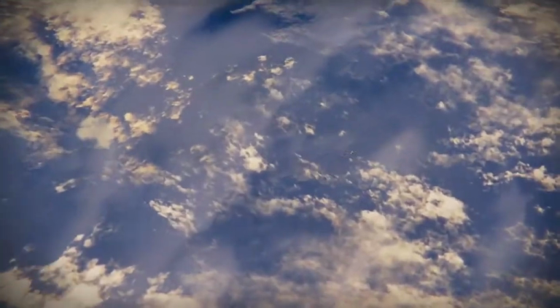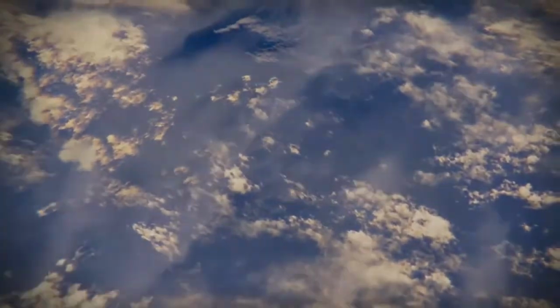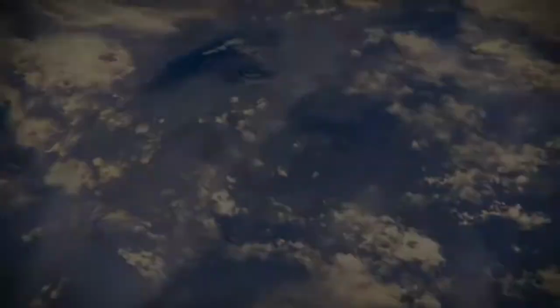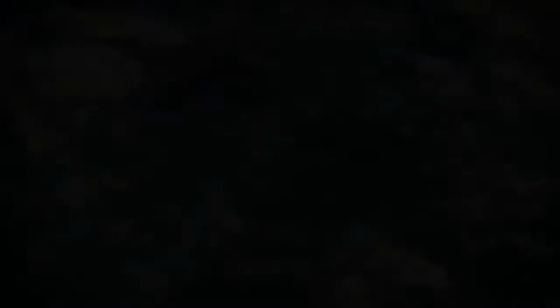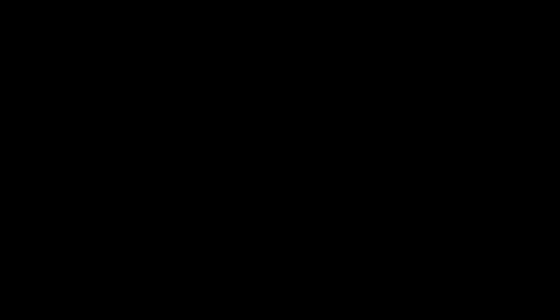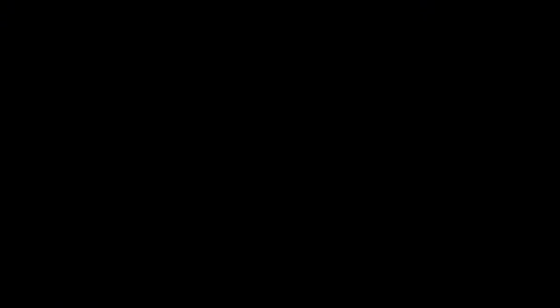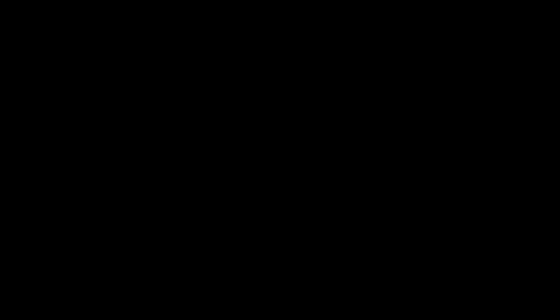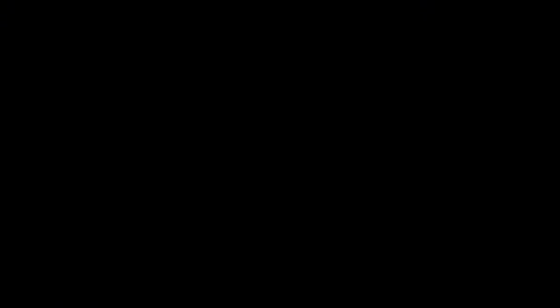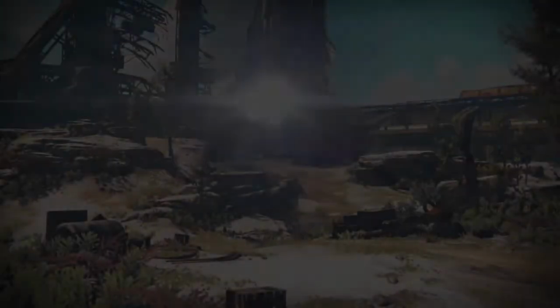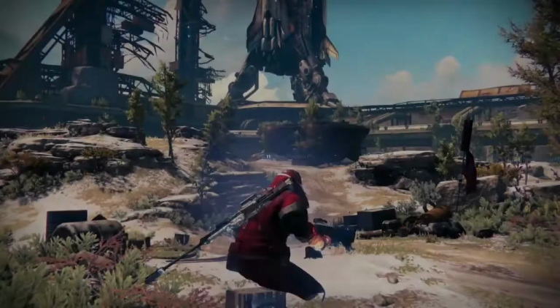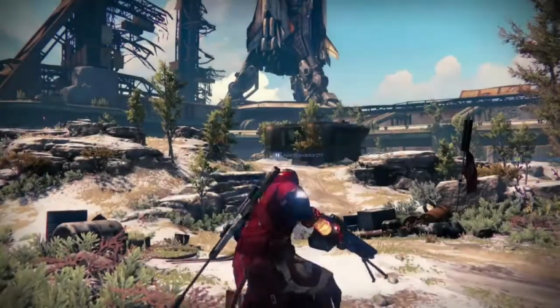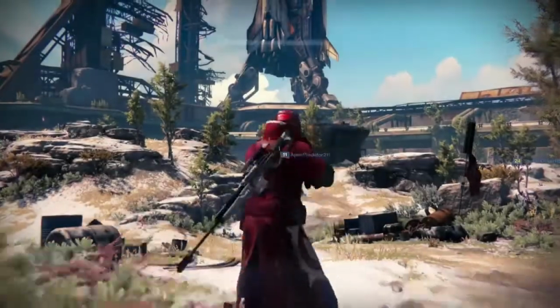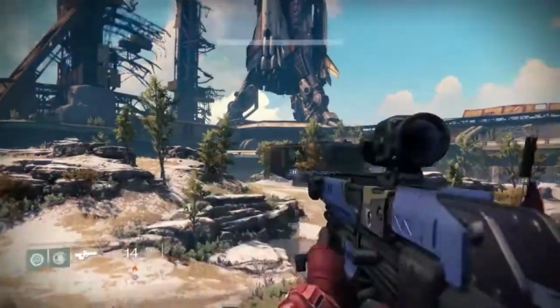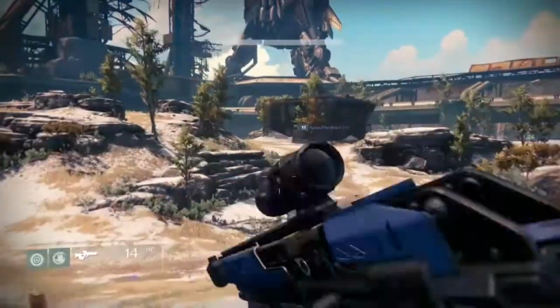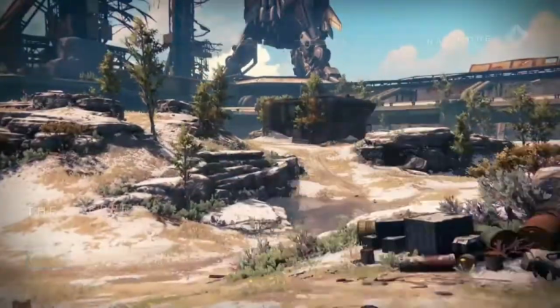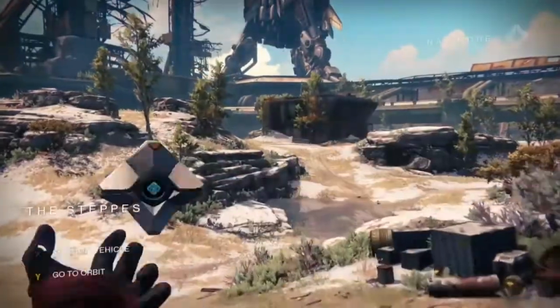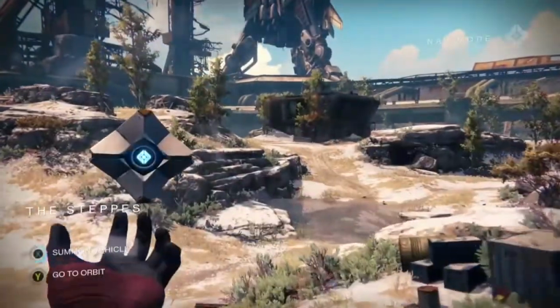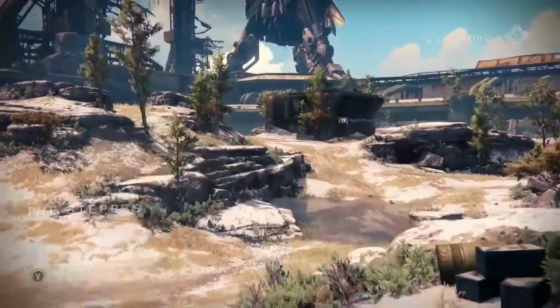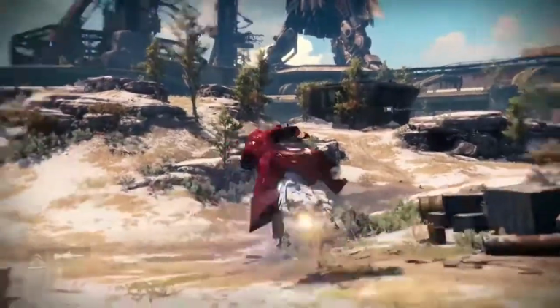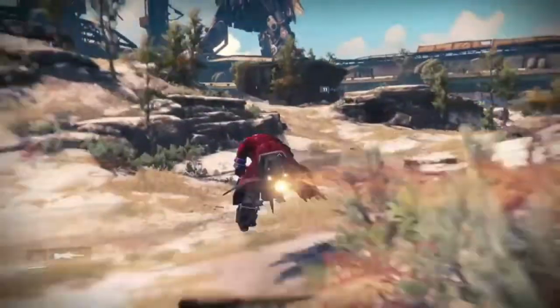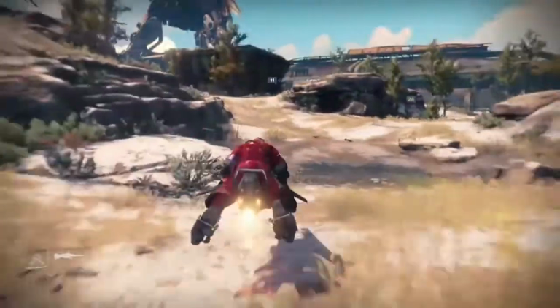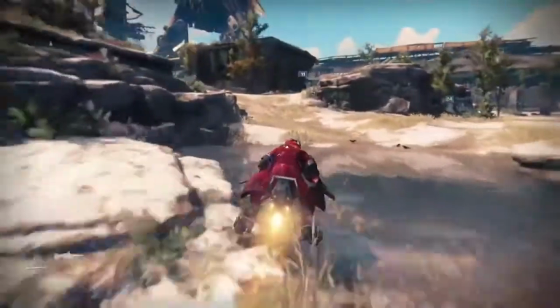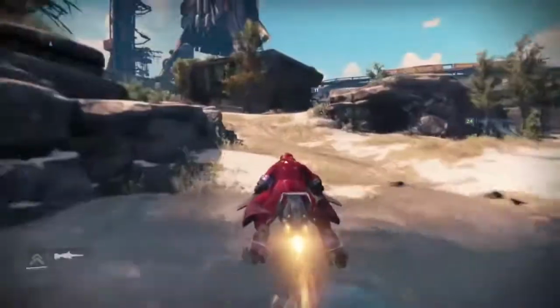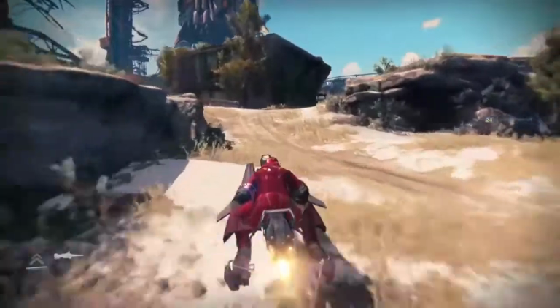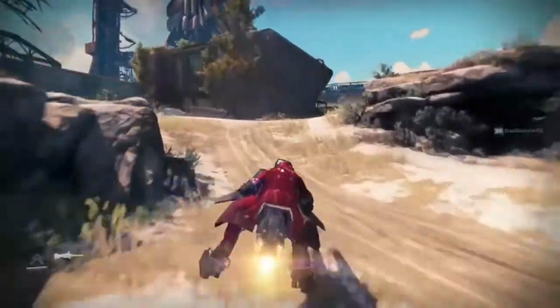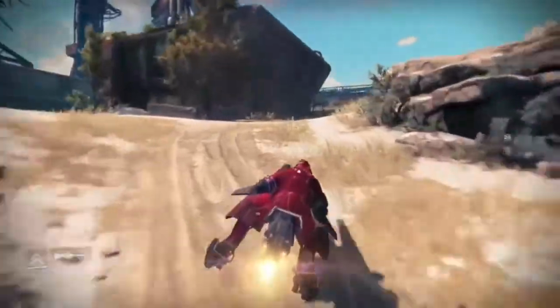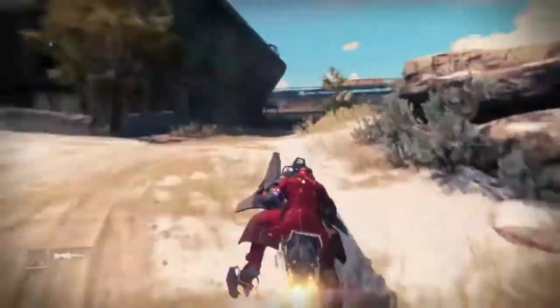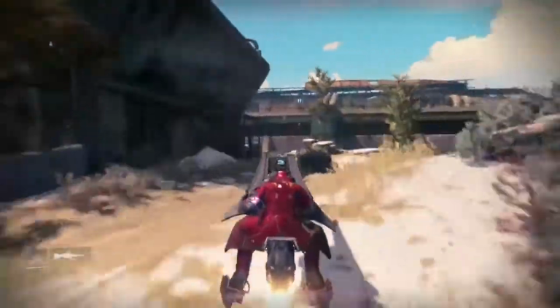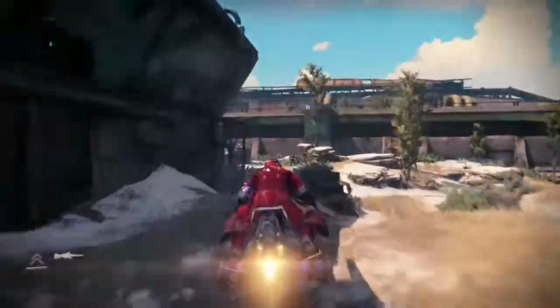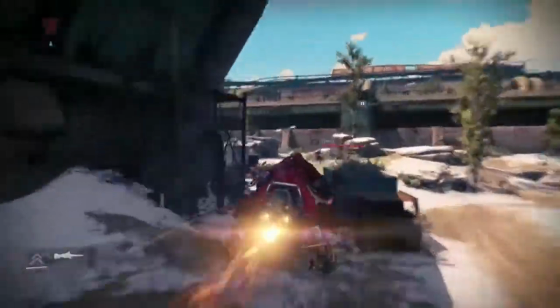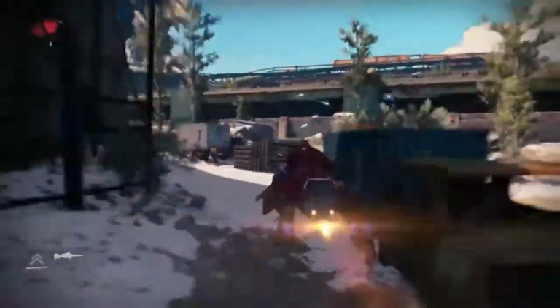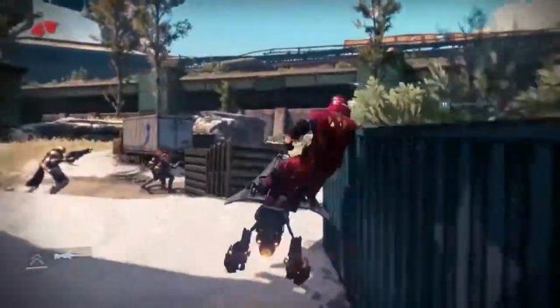This is the spot on the Cosmodrome where I collect Fallen. I've been doing this since the beta, right at the very start — very easy to get to. I just jump on my Sparrow real quick to get there, and you can run there easily.